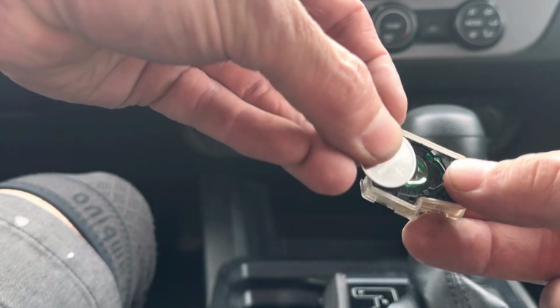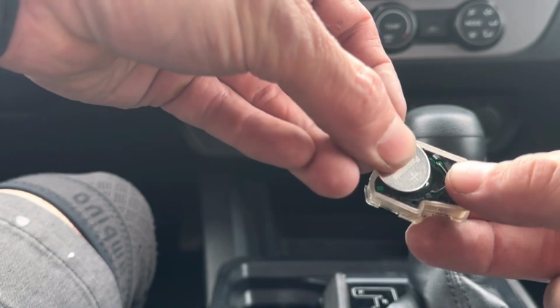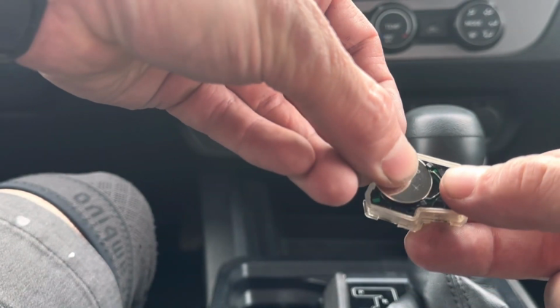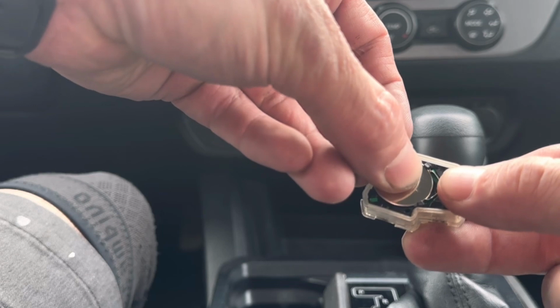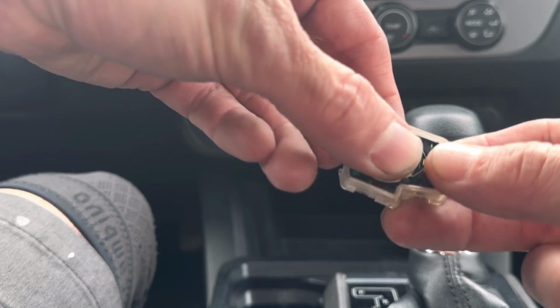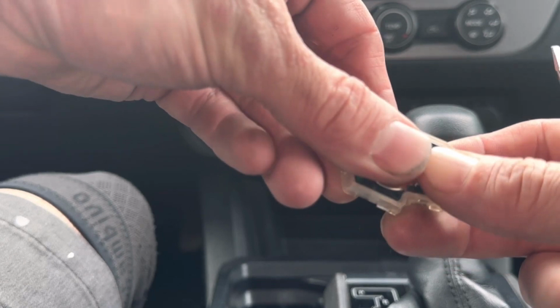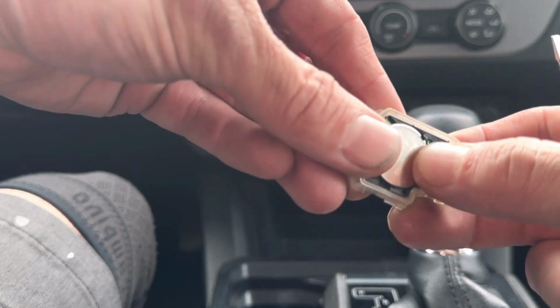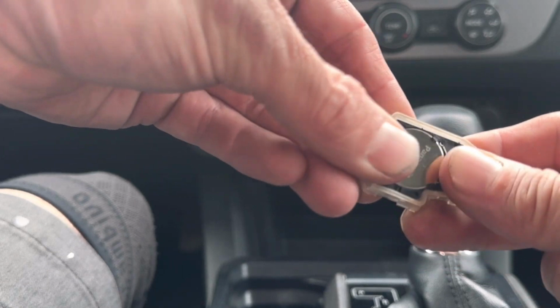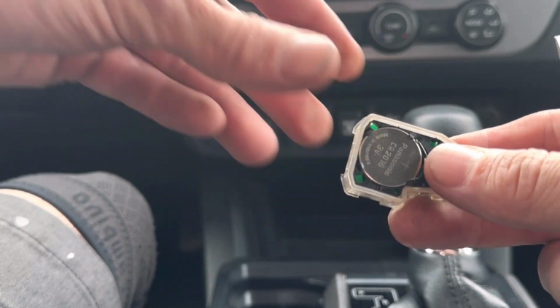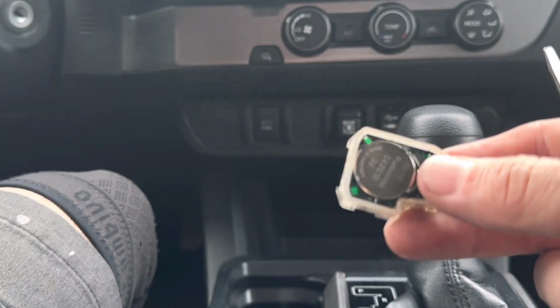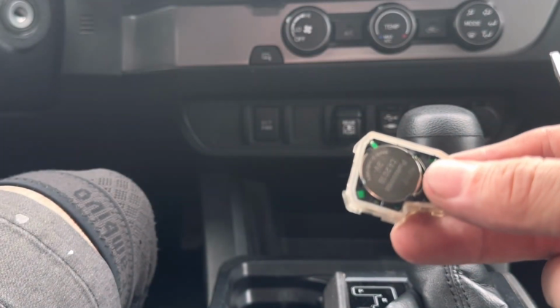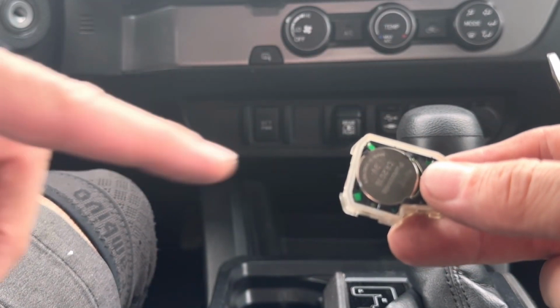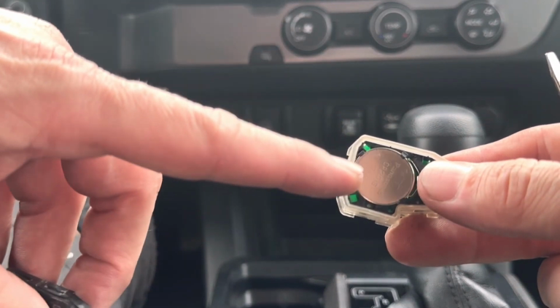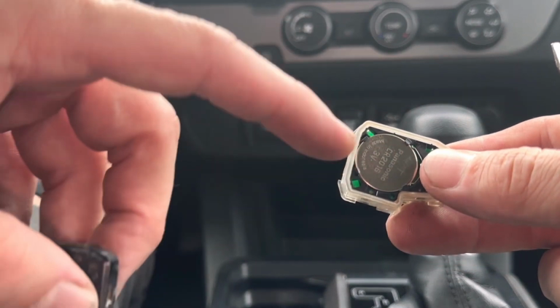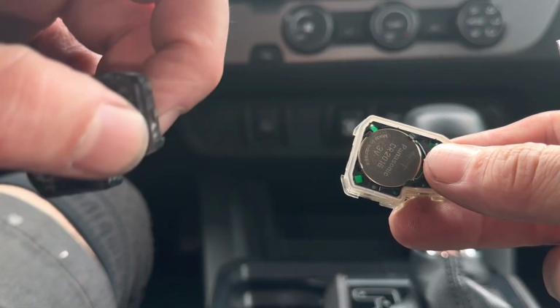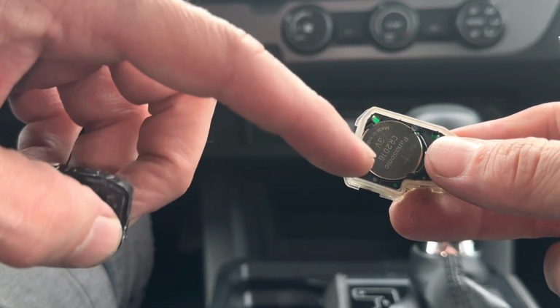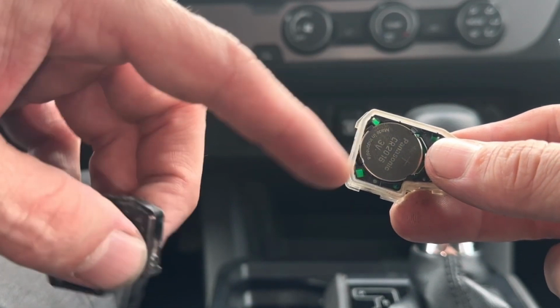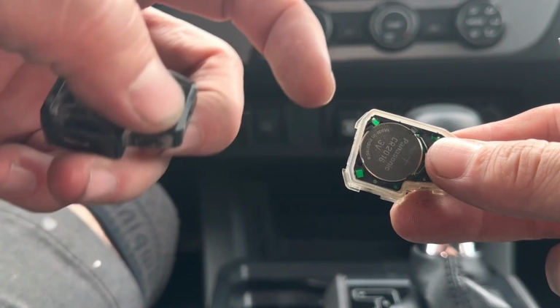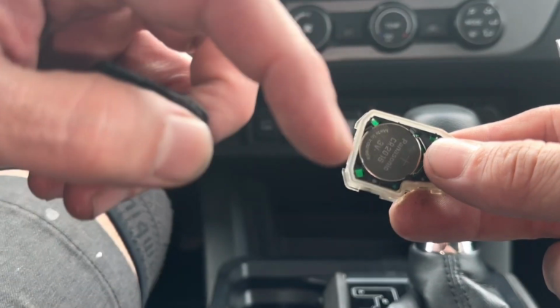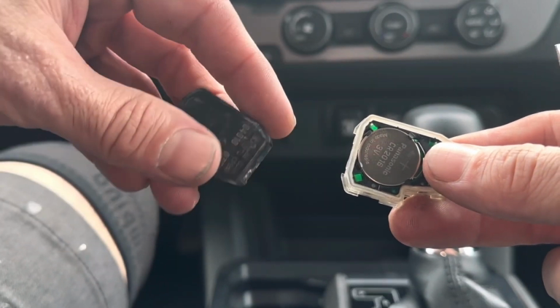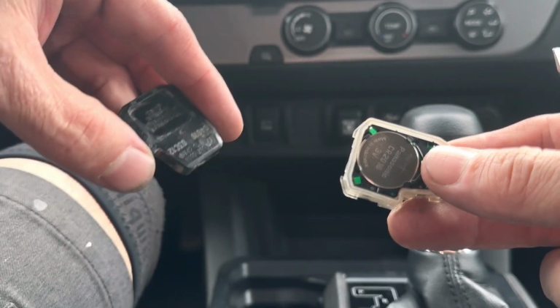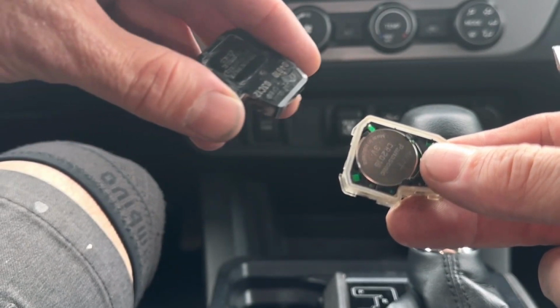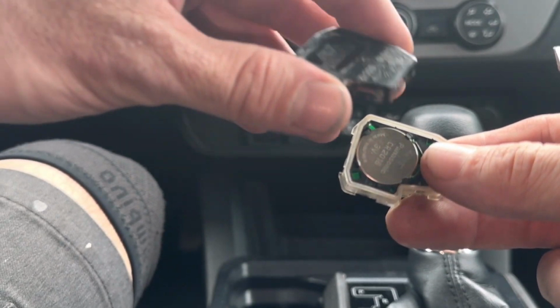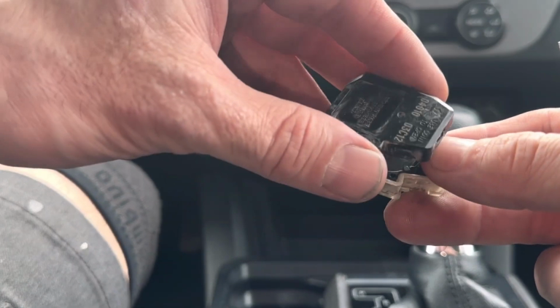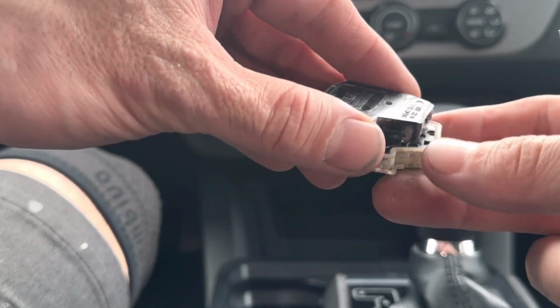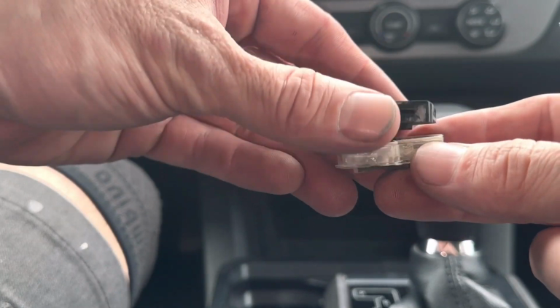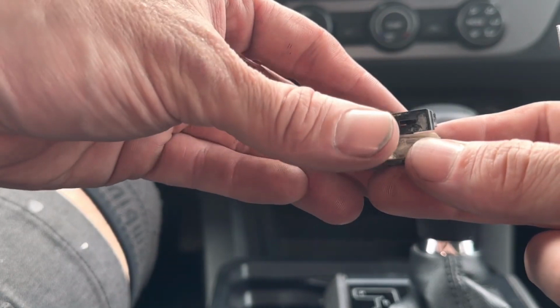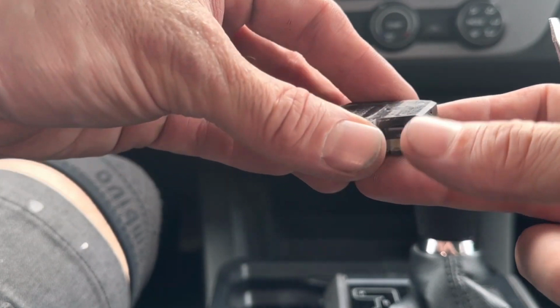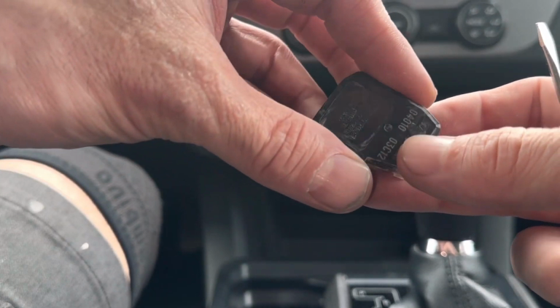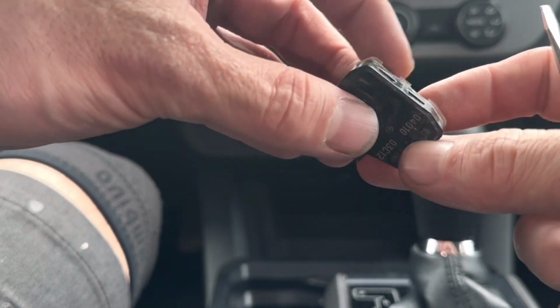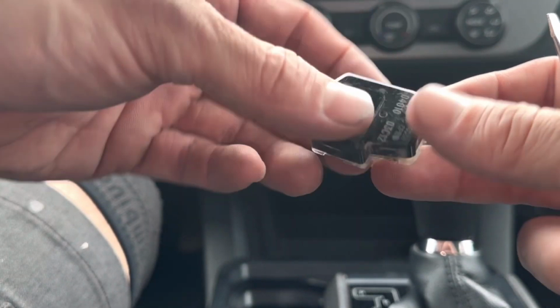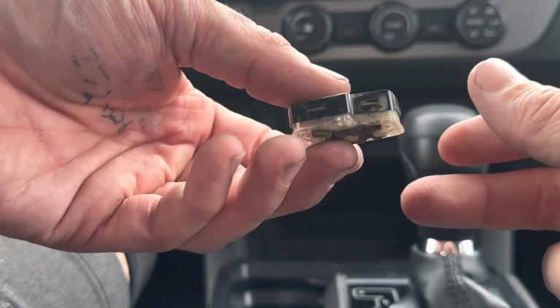I'm going to stick it in here into the top first and just click it down in there. If you need a battery or the size again, you can check down in the description box — I'll have it all written down there. And there'll be a link that takes you to Amazon where you can buy a new battery if you need one.